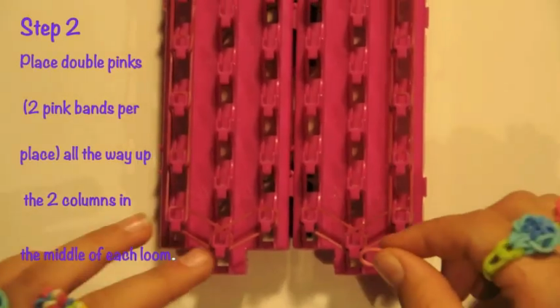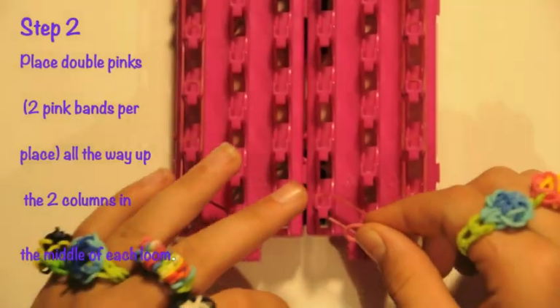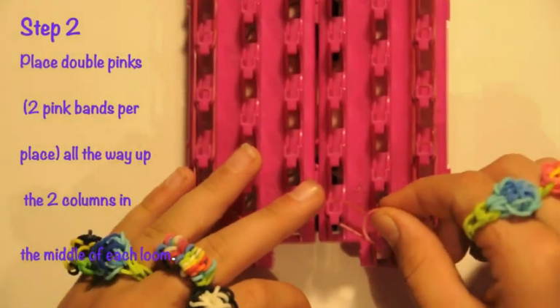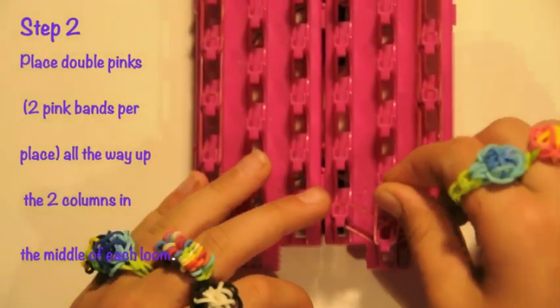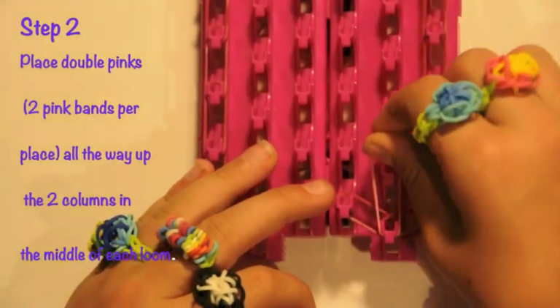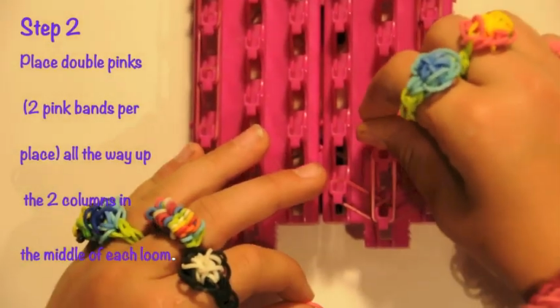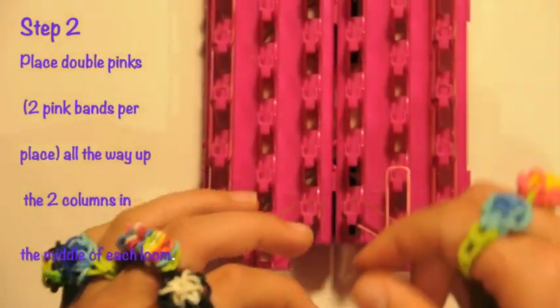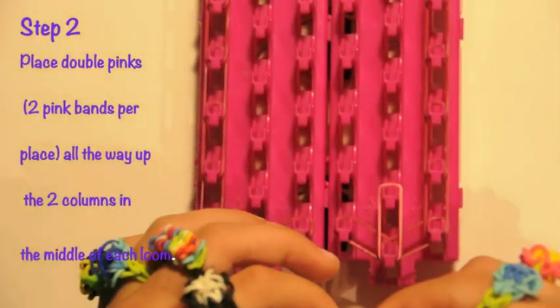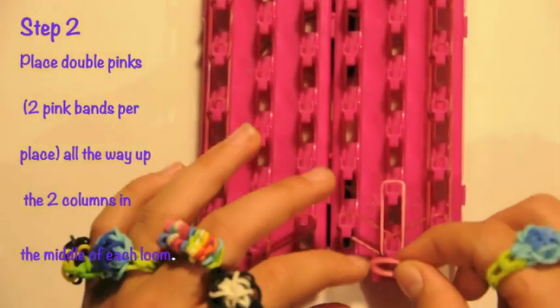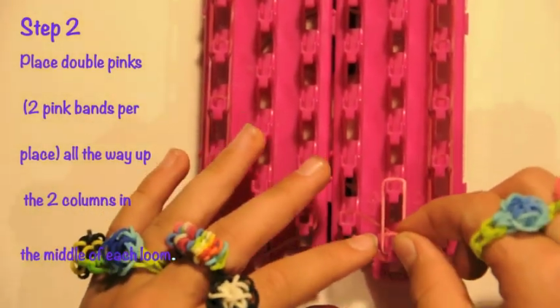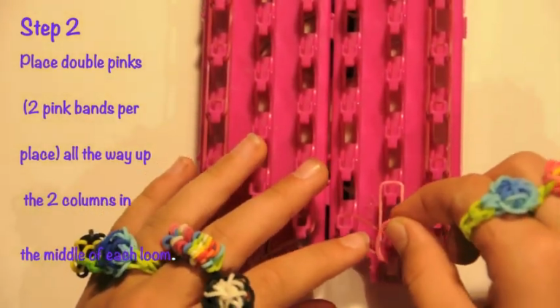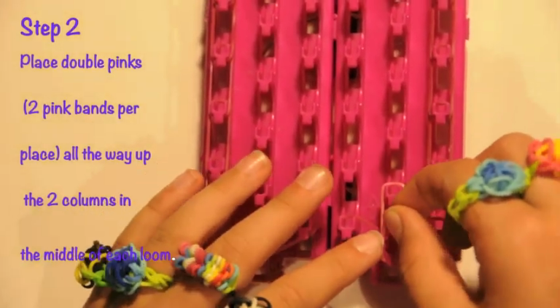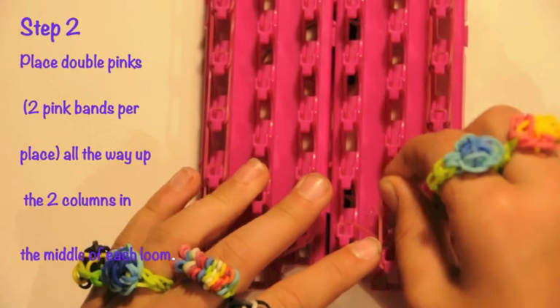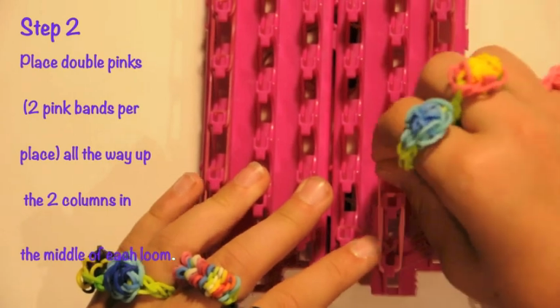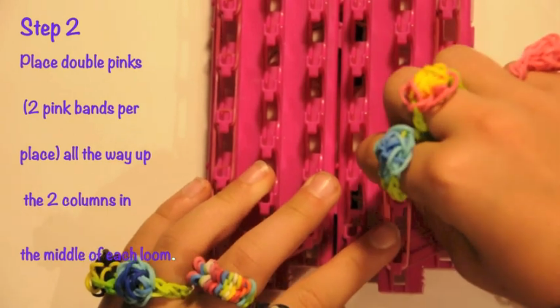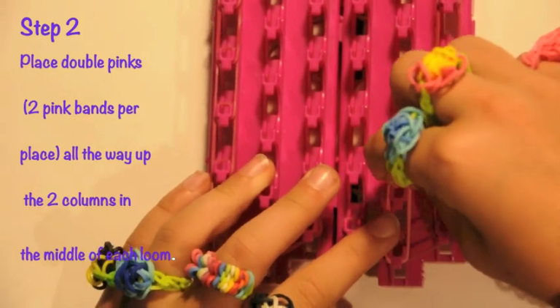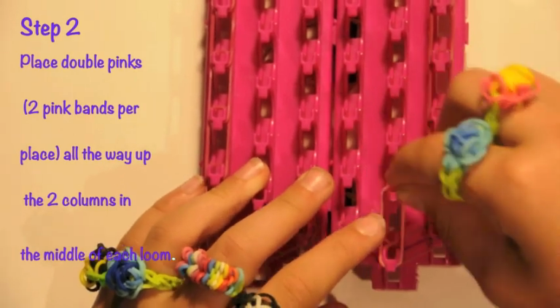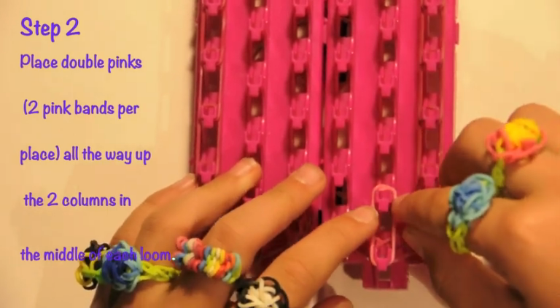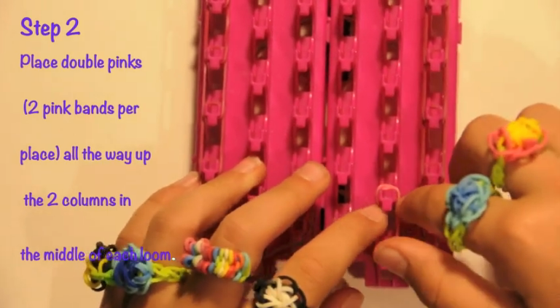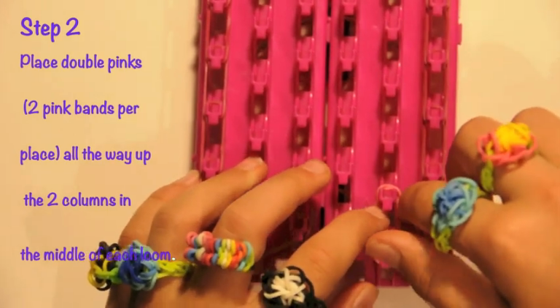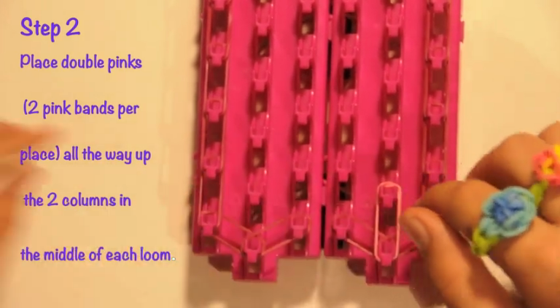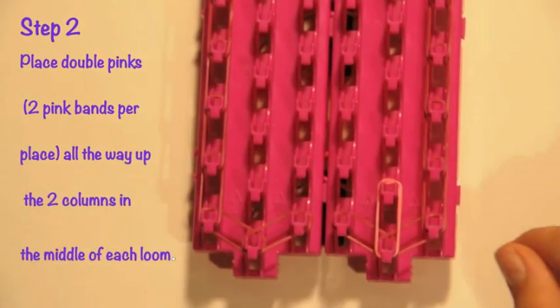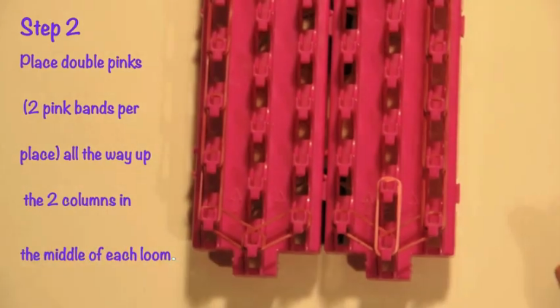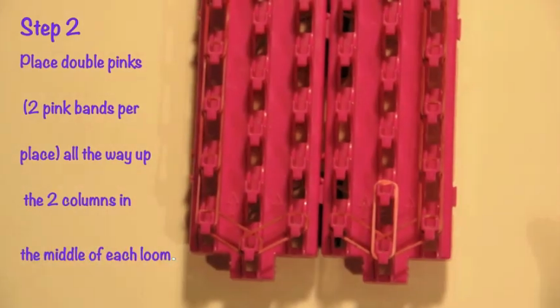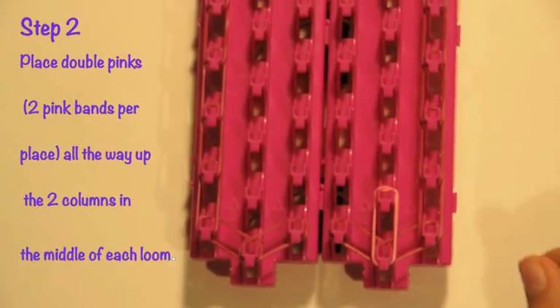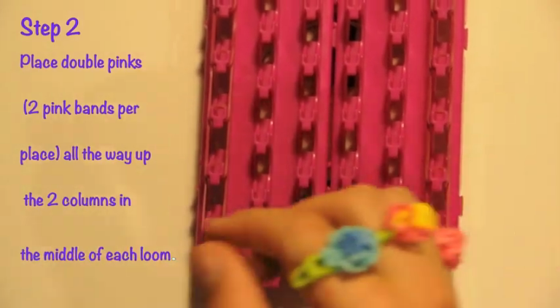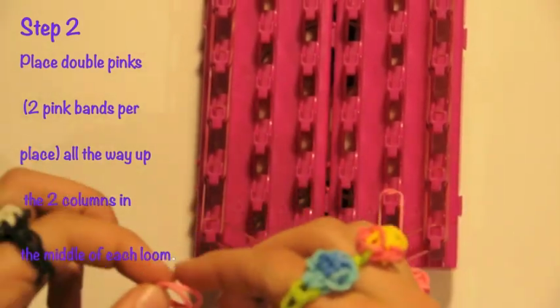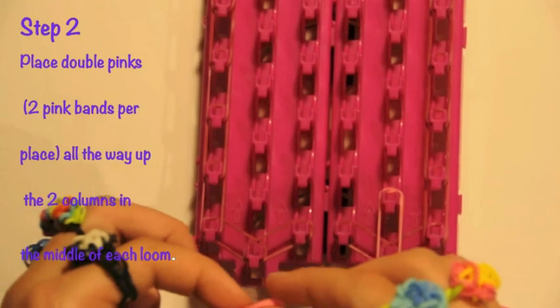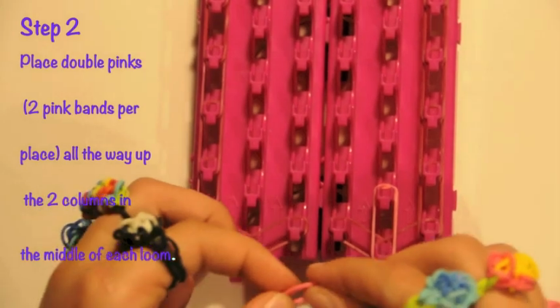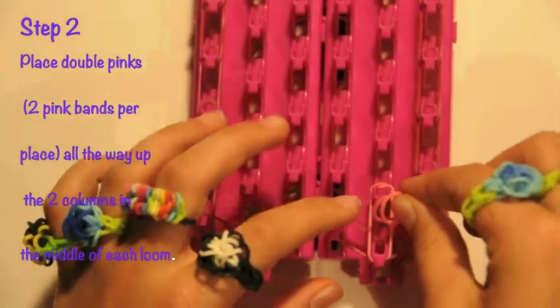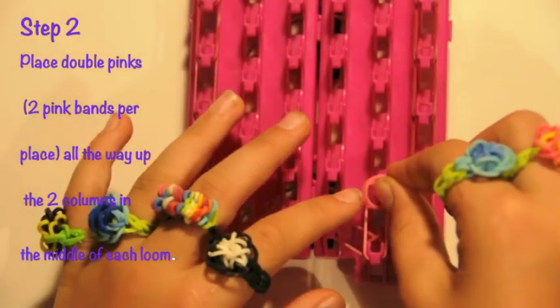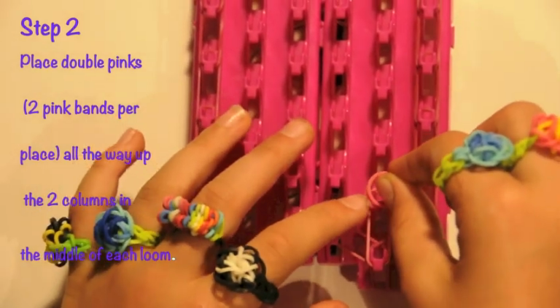Step two. Now you're ready to place the pinks. You will place two pink bands per placement all the way up the second column in the middle of each loom, just as you see here.